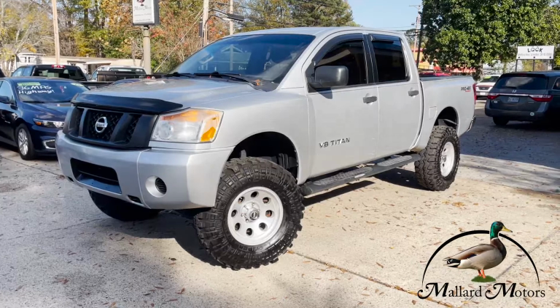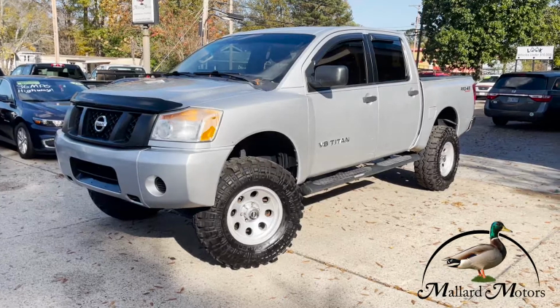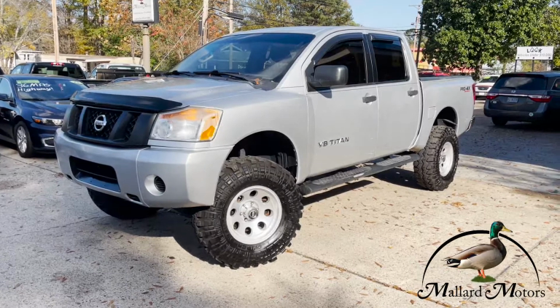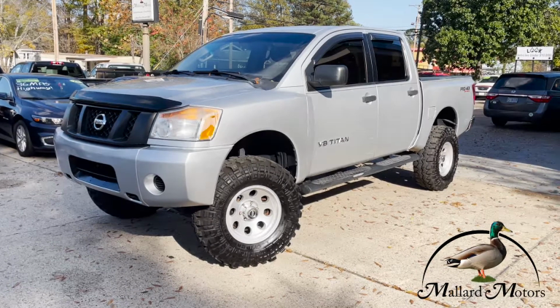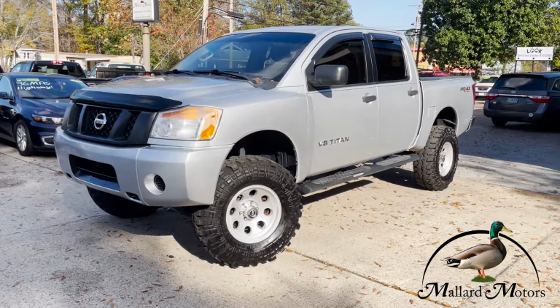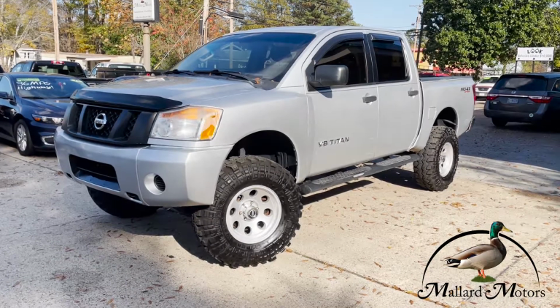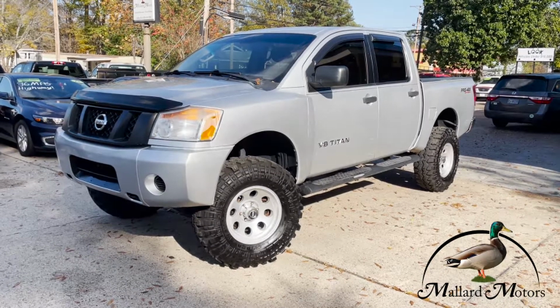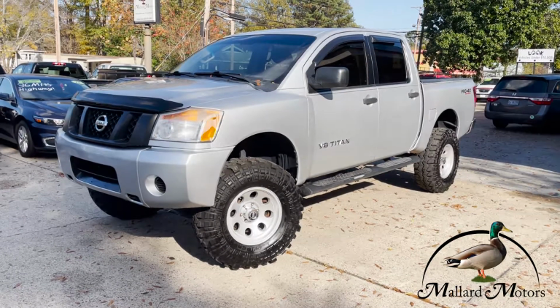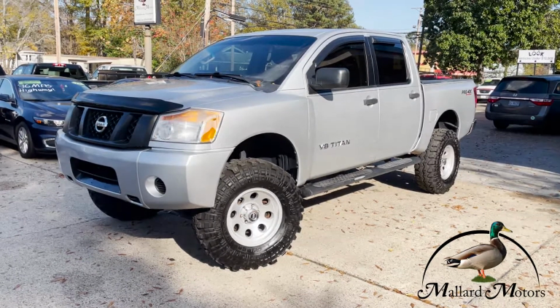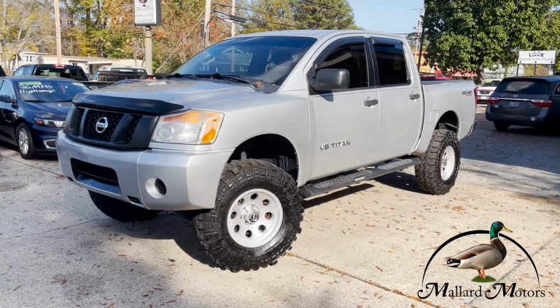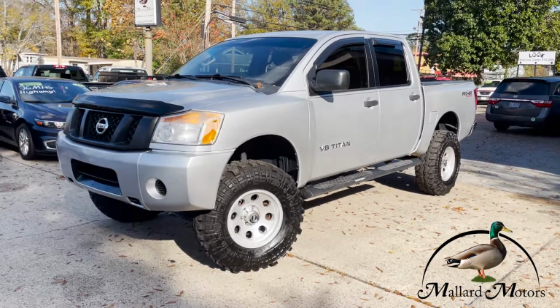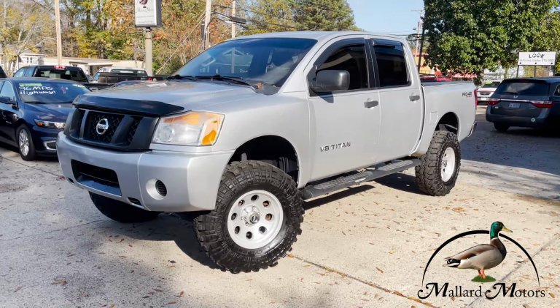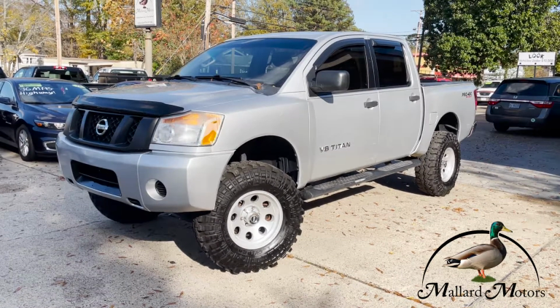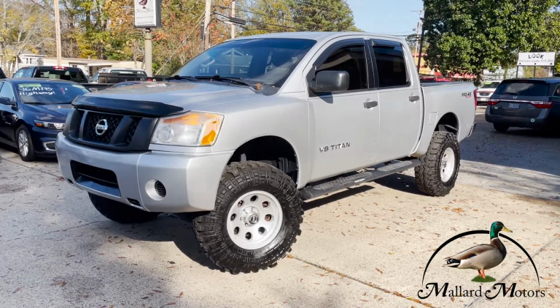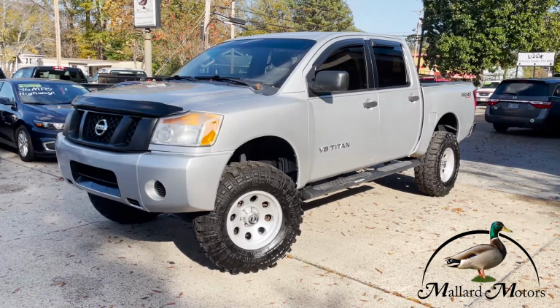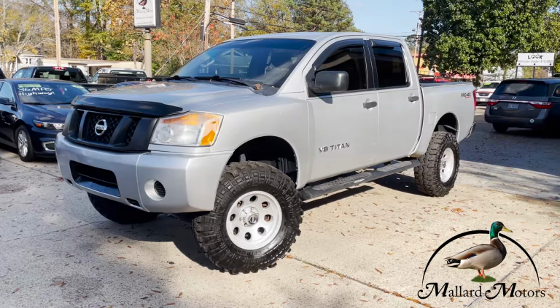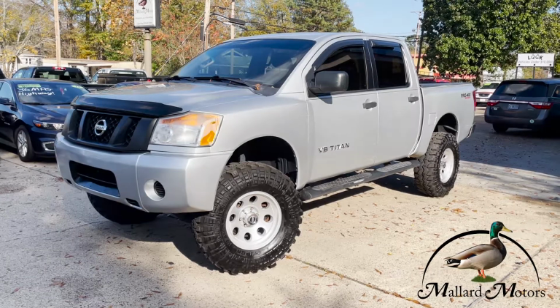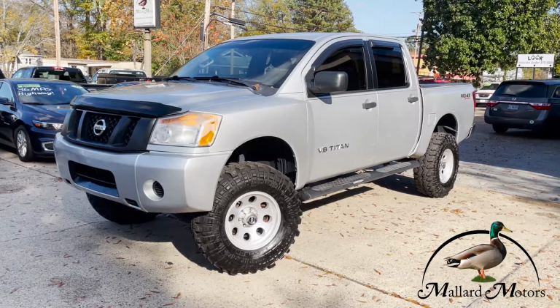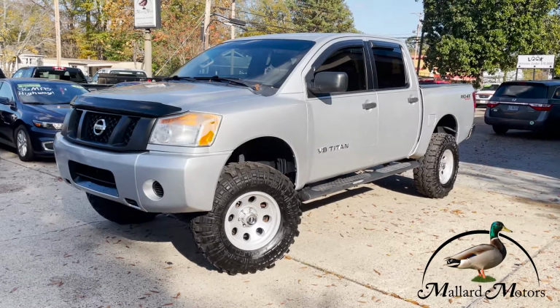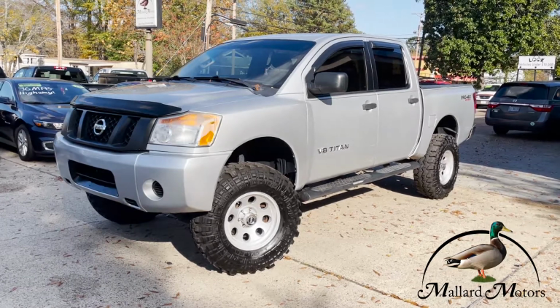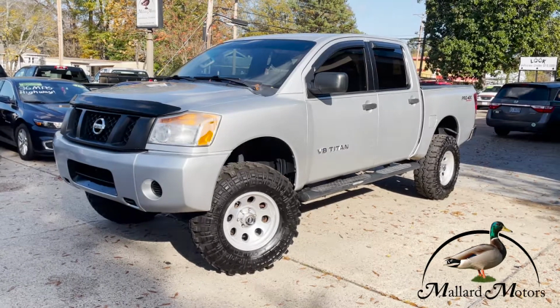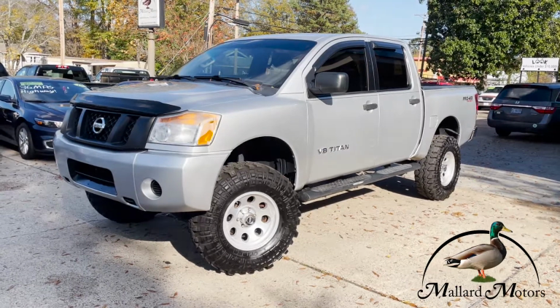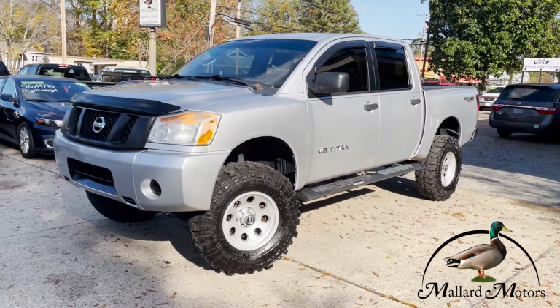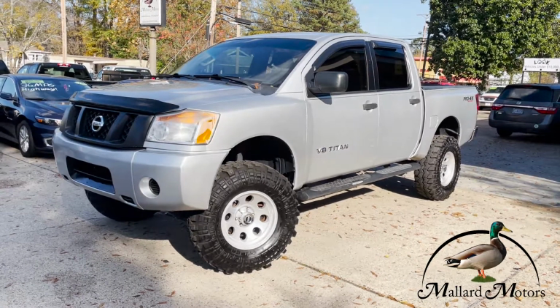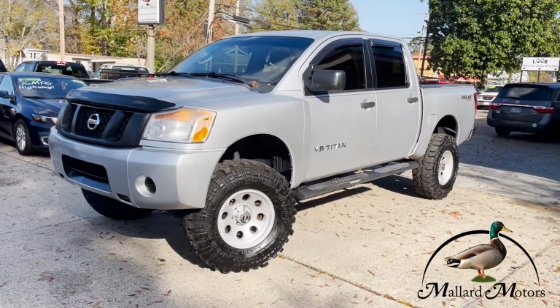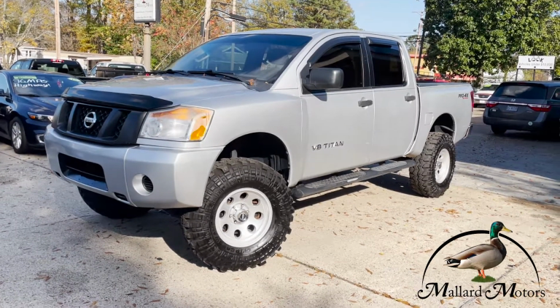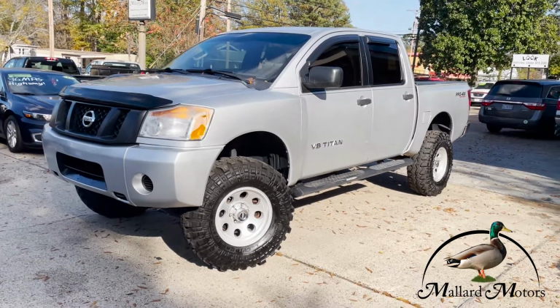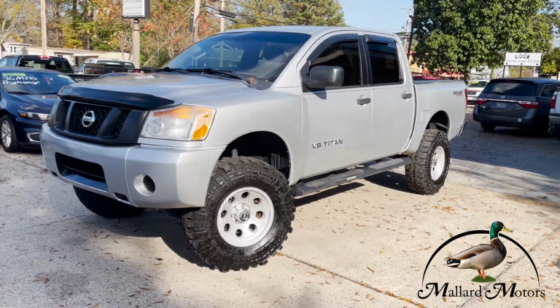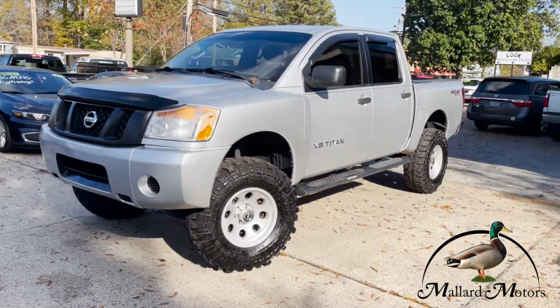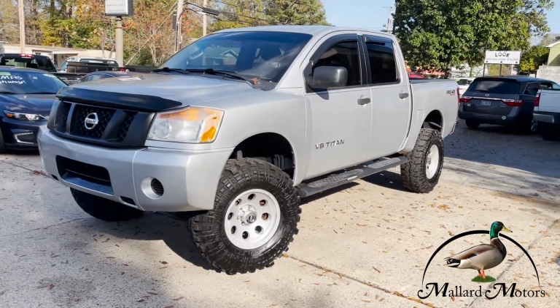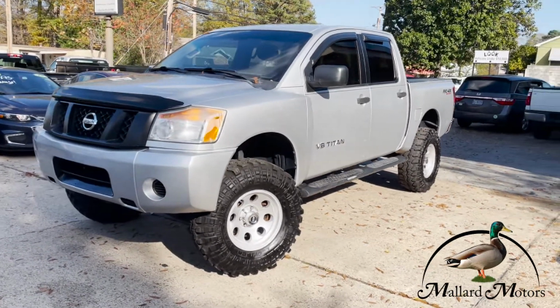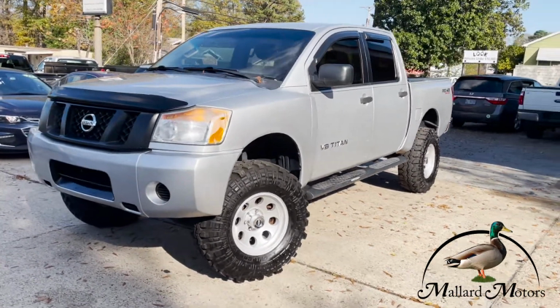Hey everybody, it's Isaac at Mallard Motors, home of the largest used truck selection in South Arkansas, here with a beautiful Nissan Titan four-wheel drive.